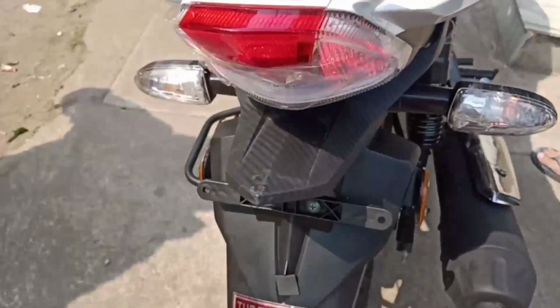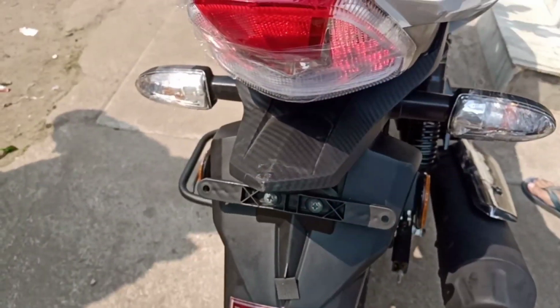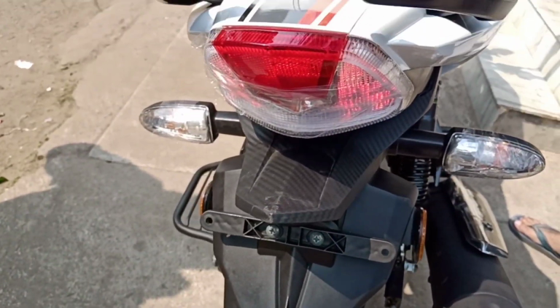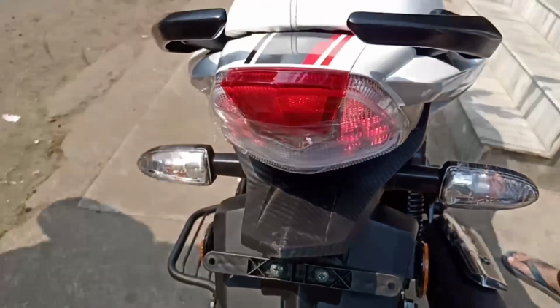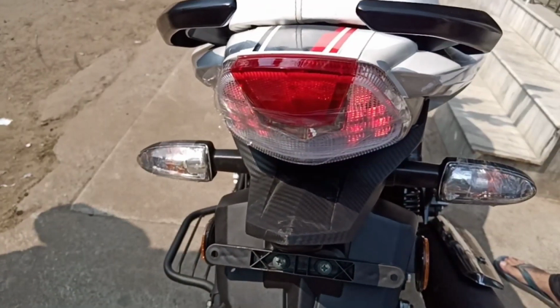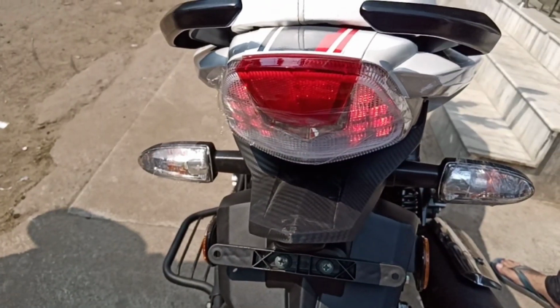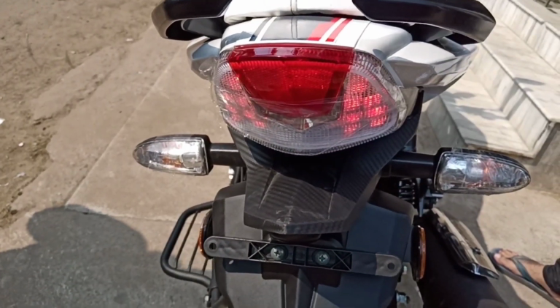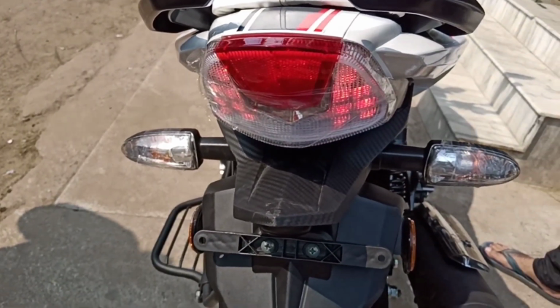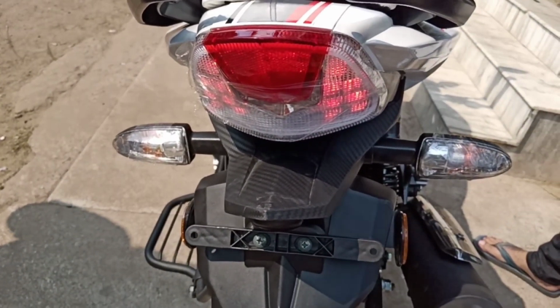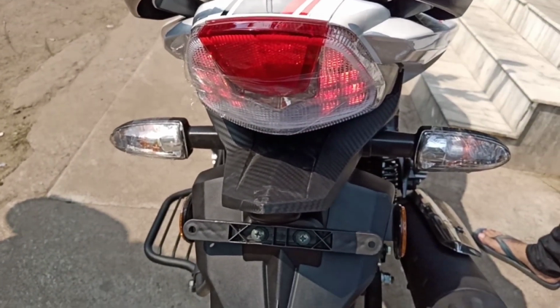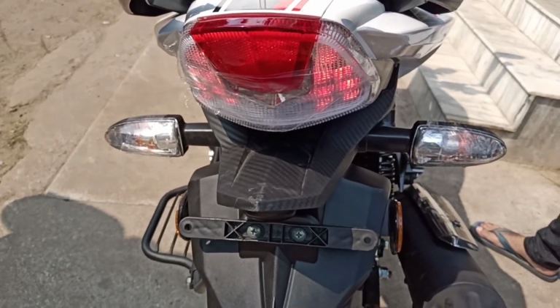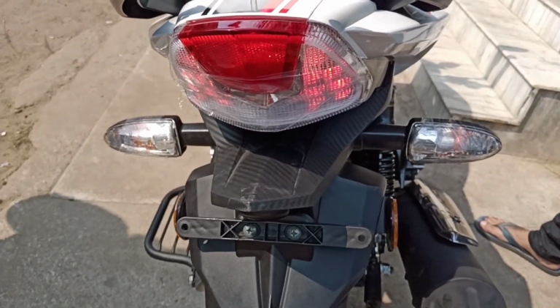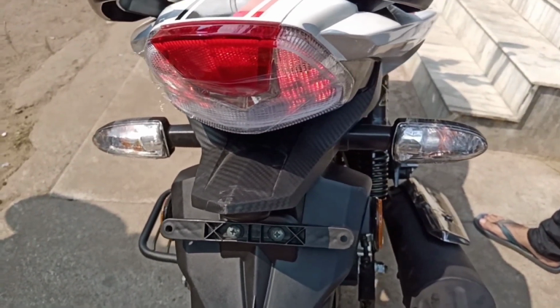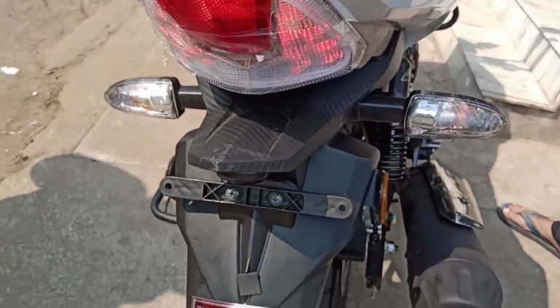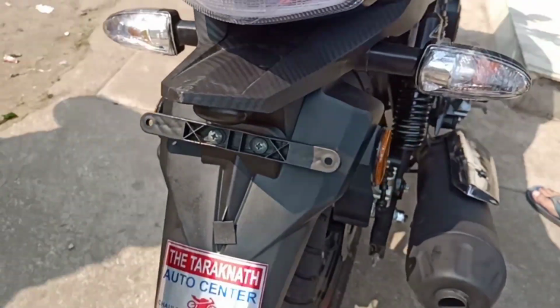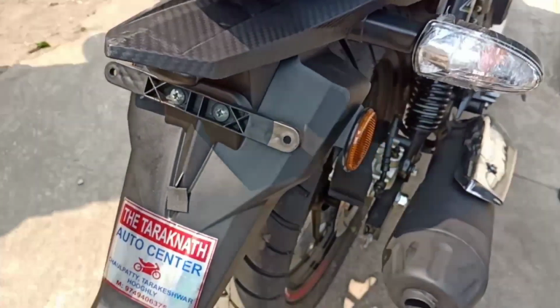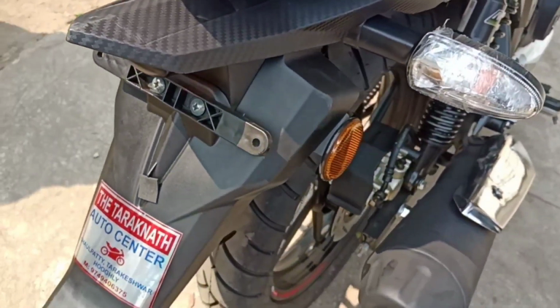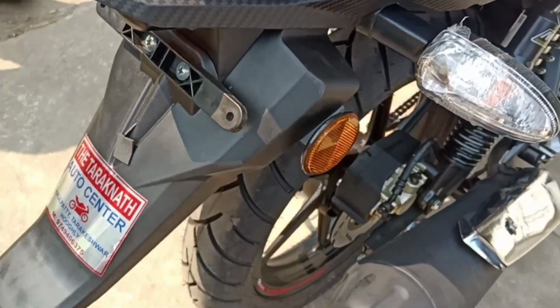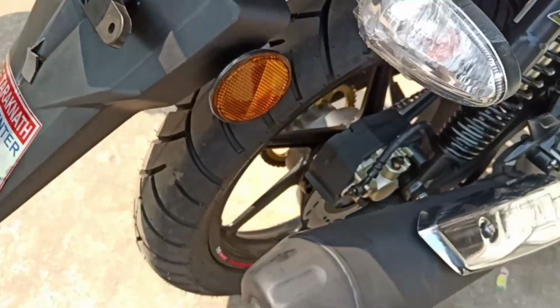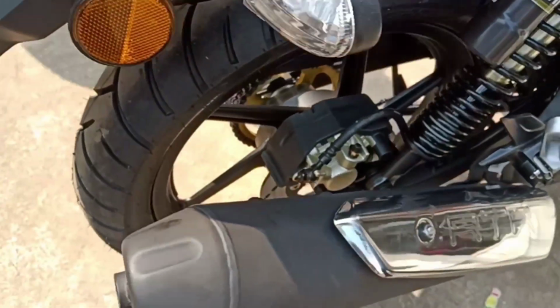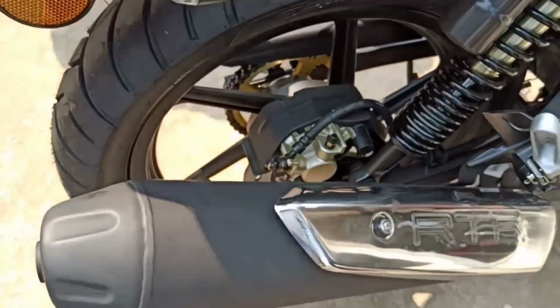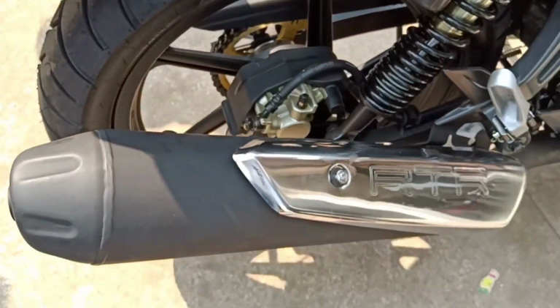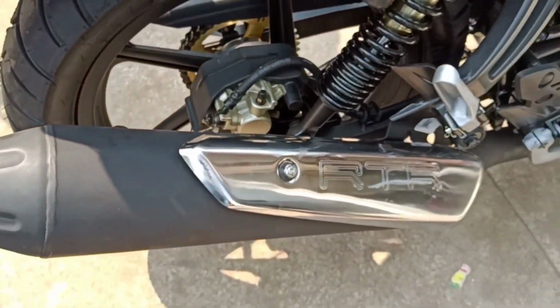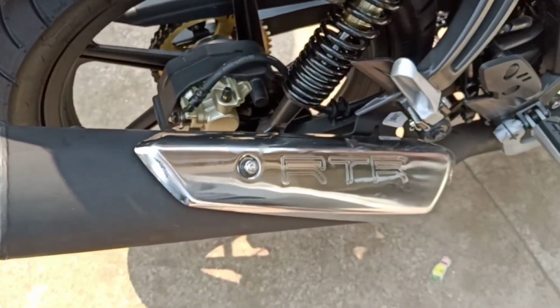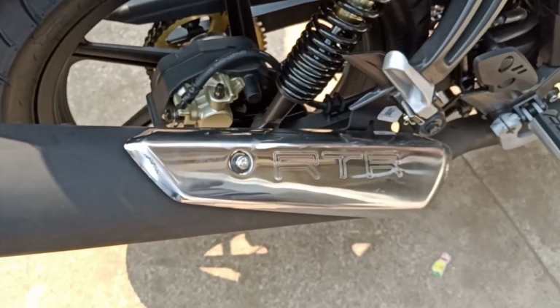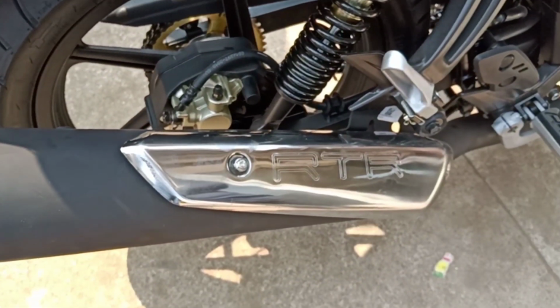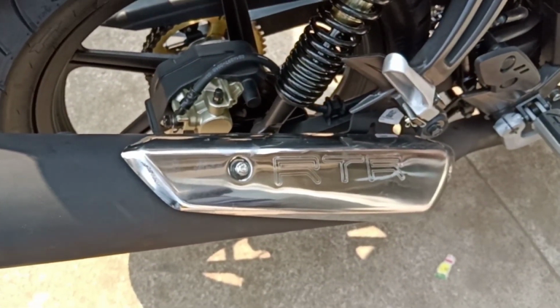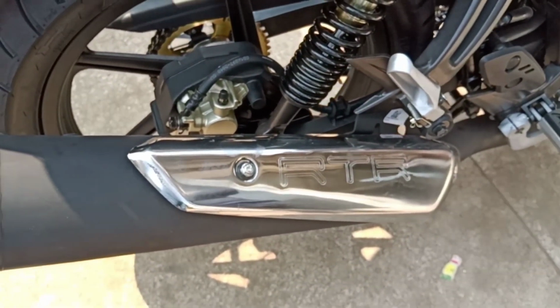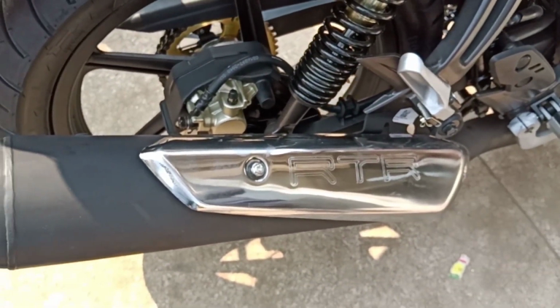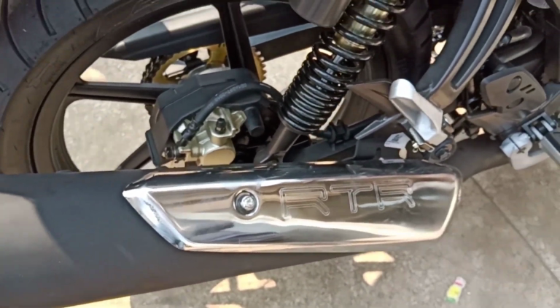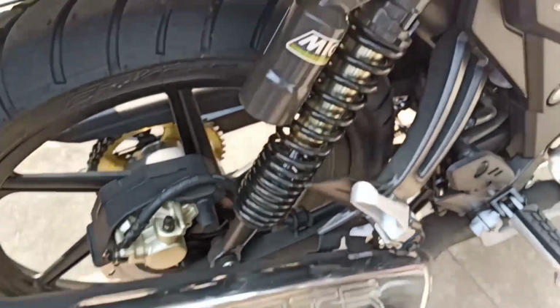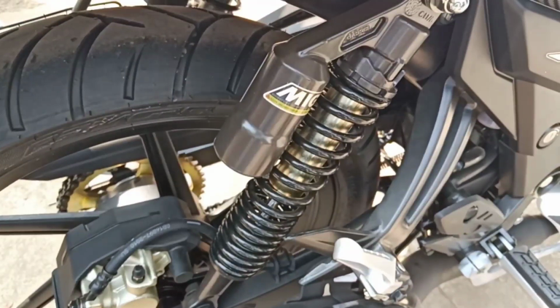The grab handle looks good and comes with a backlight. The tail light comes with LED. The exhaust looks good with its design.